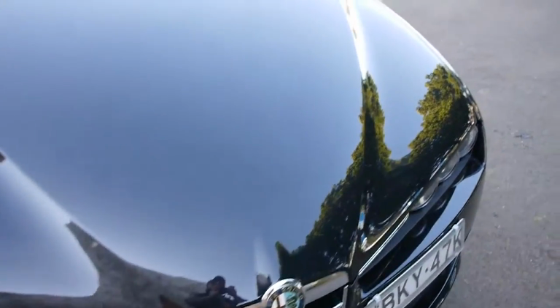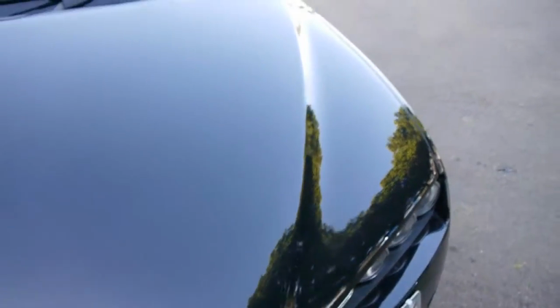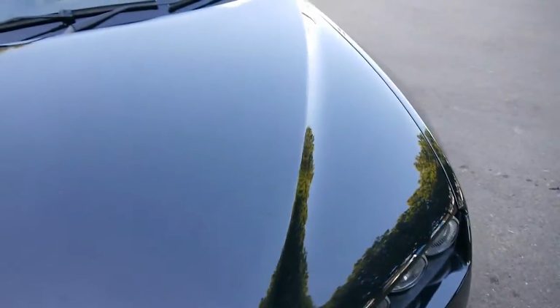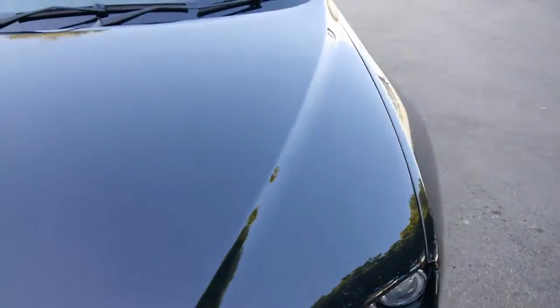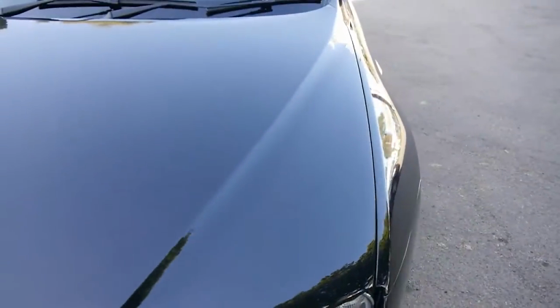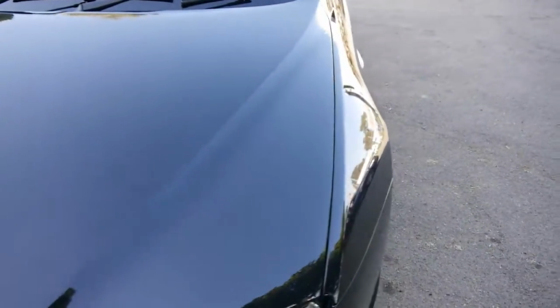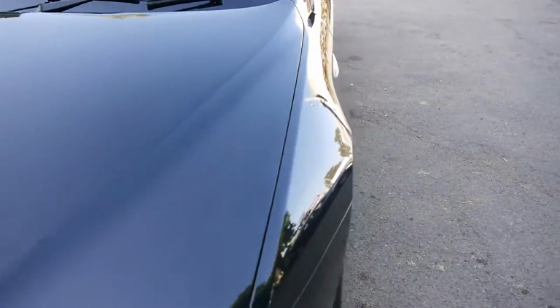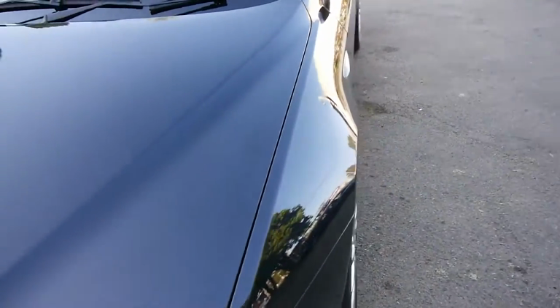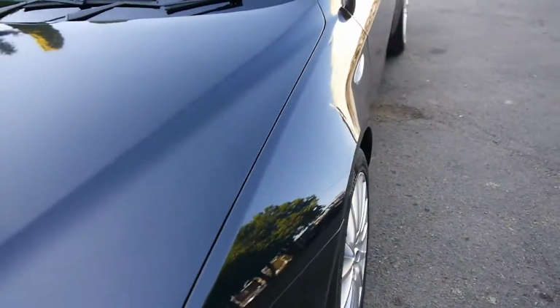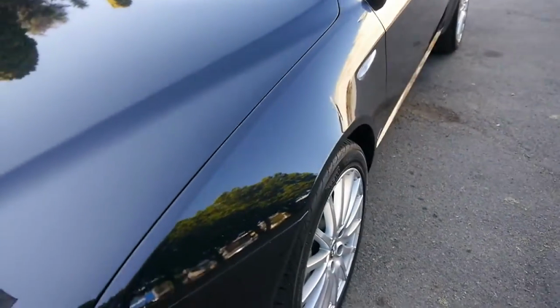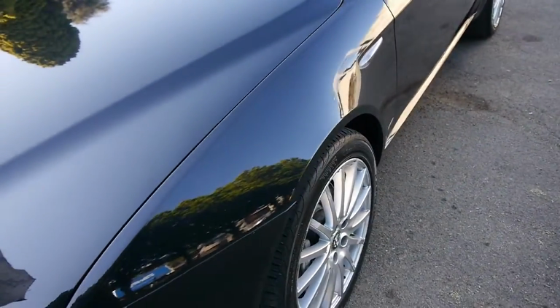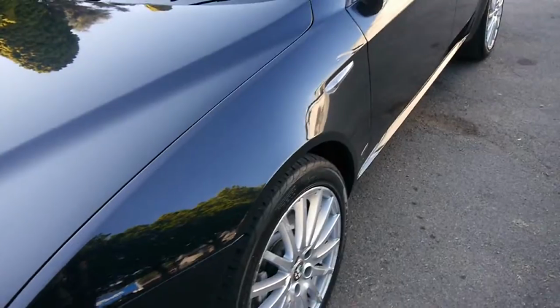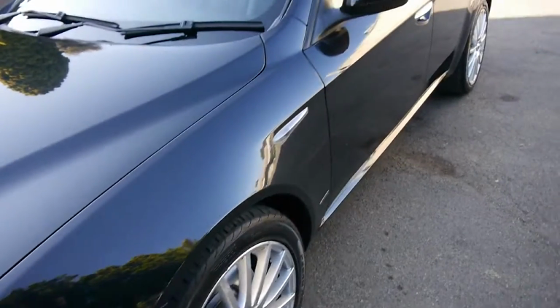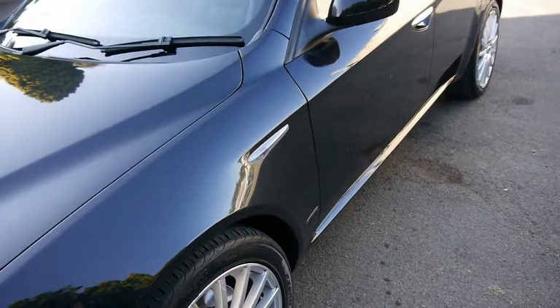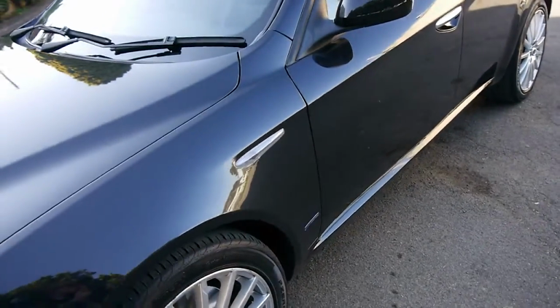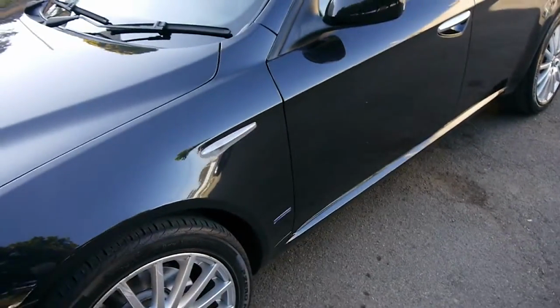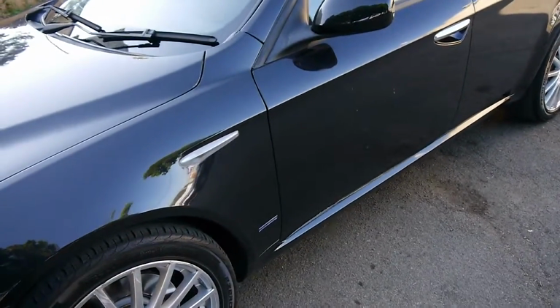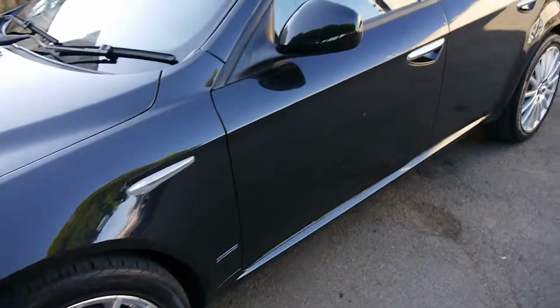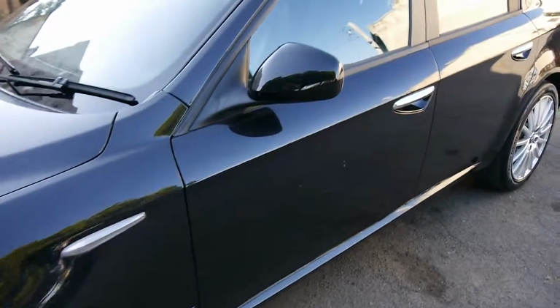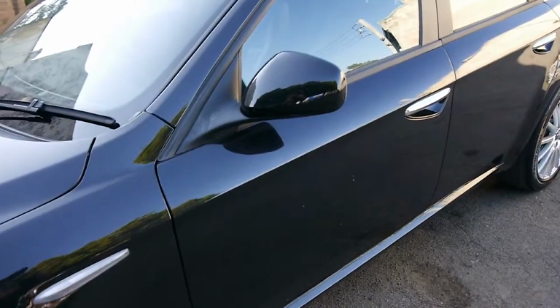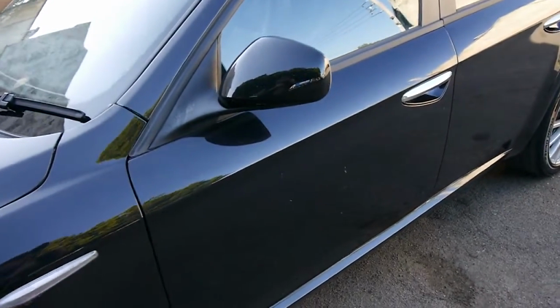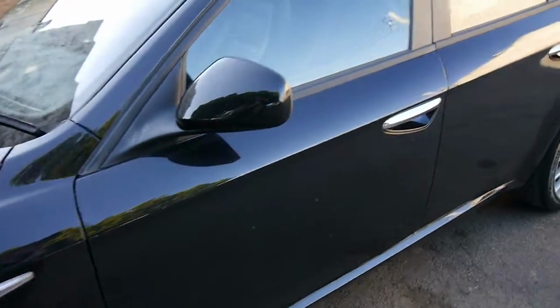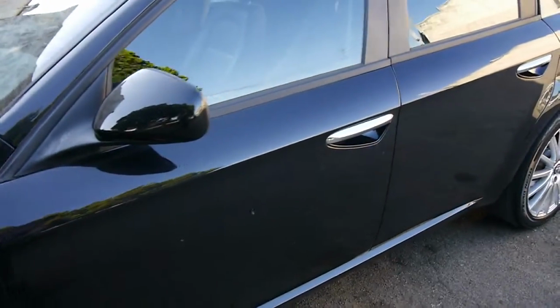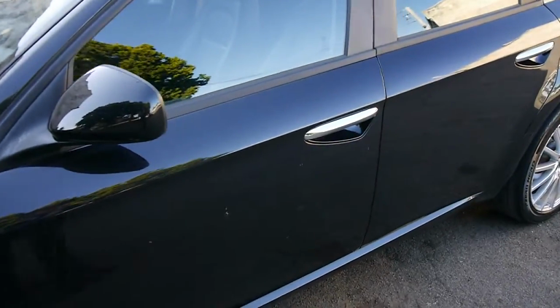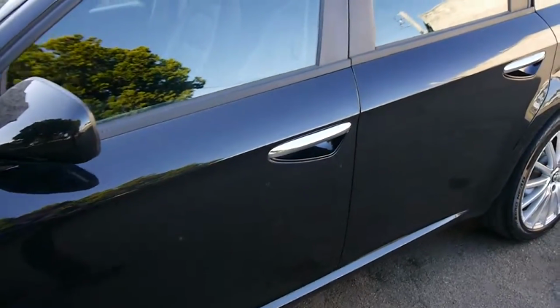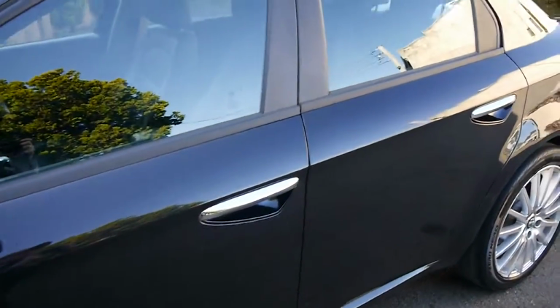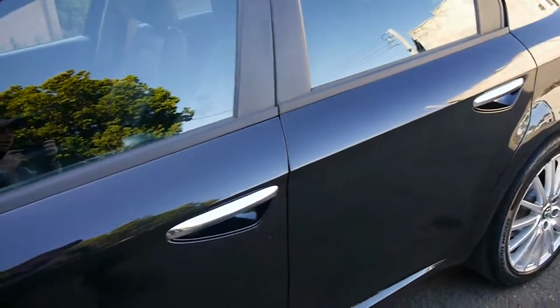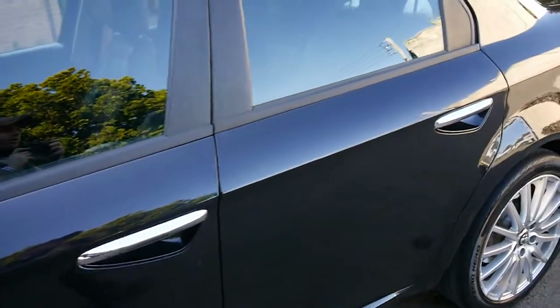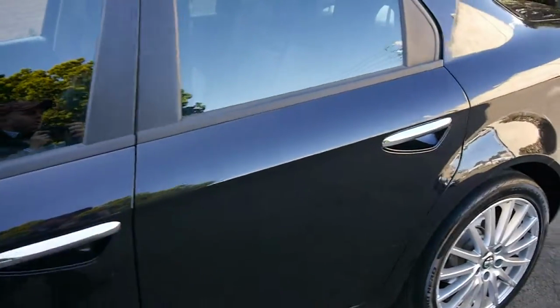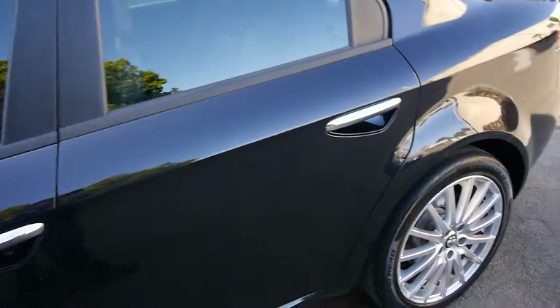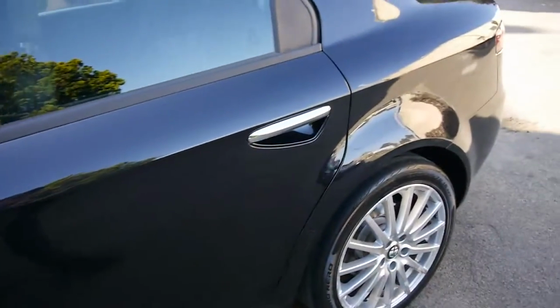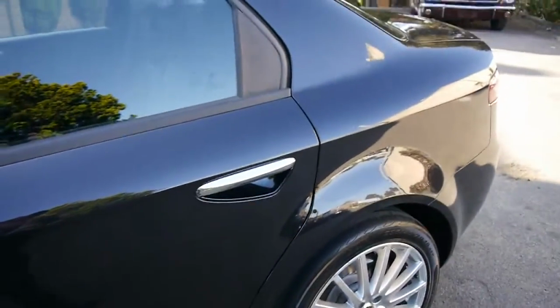We offer finance for cars like this. It doesn't matter how old the car is here at the Old Timer Centre — we can do finance. Interest rates are very low at the moment, similar to a home loan.